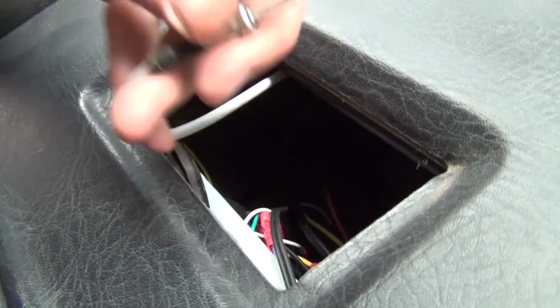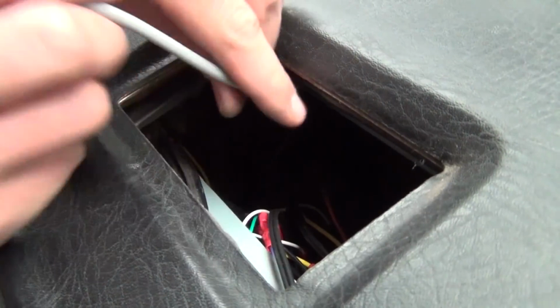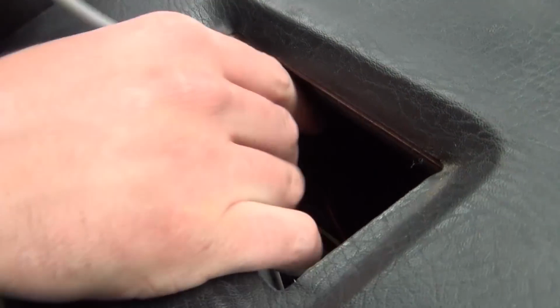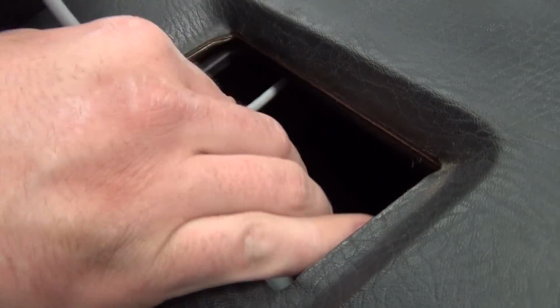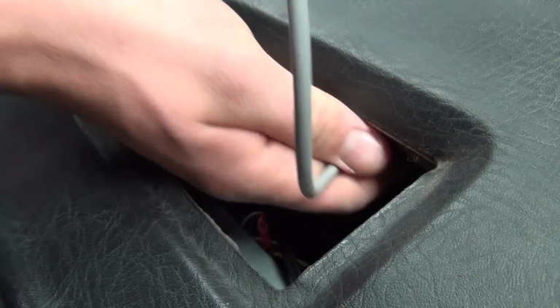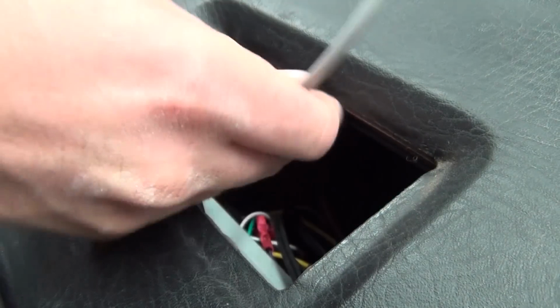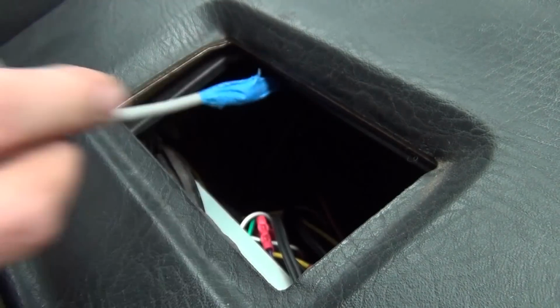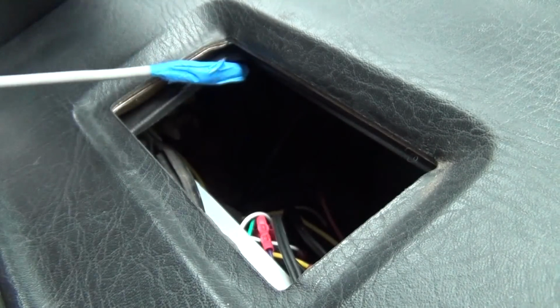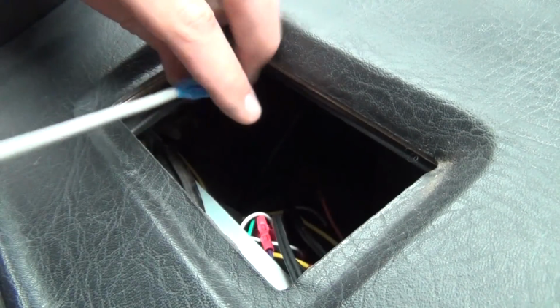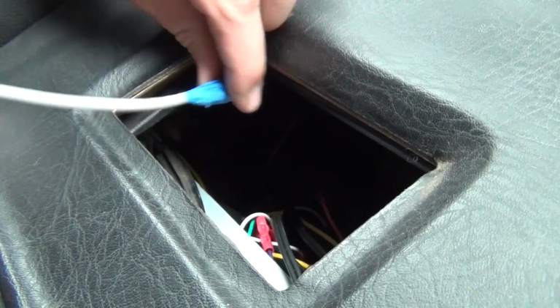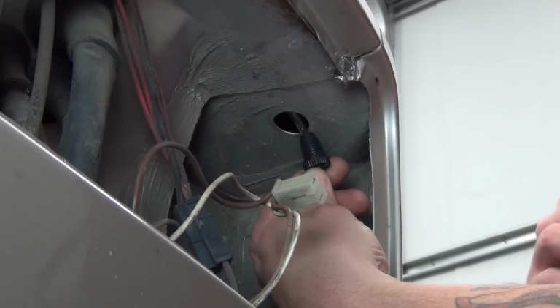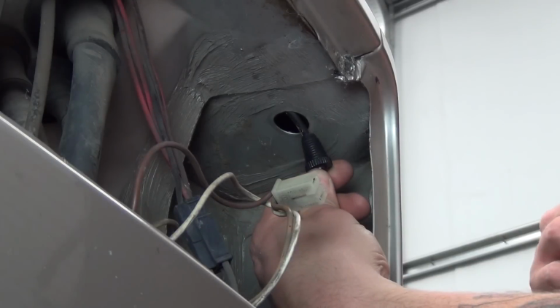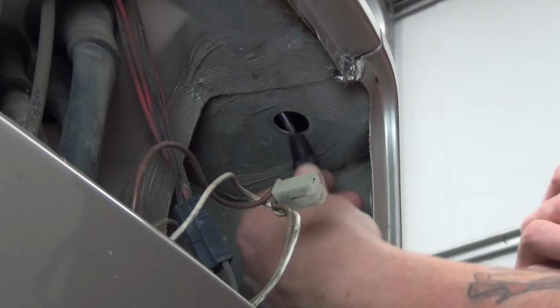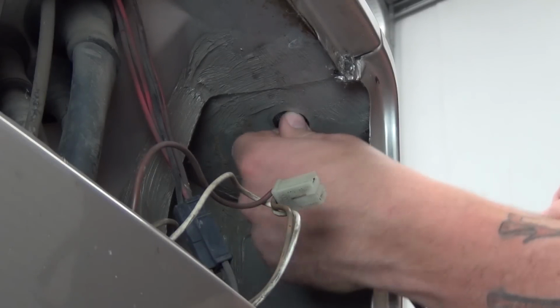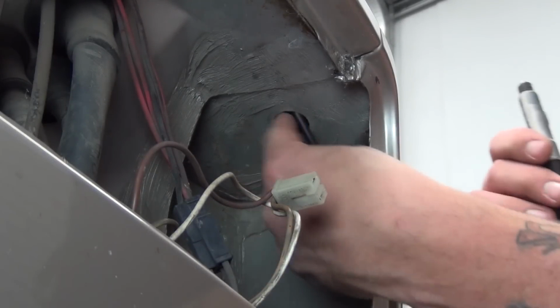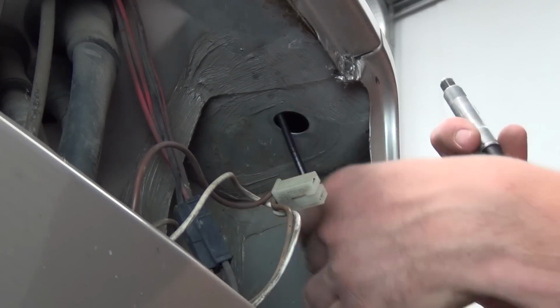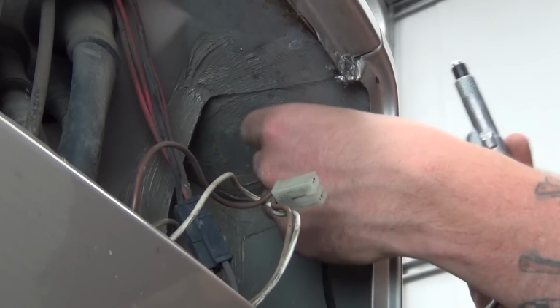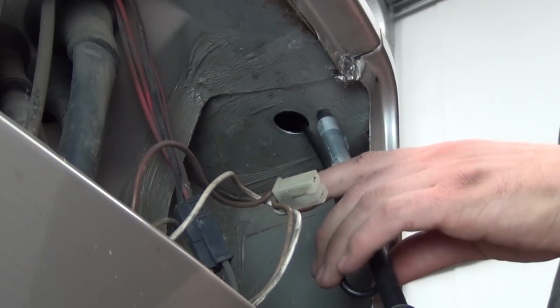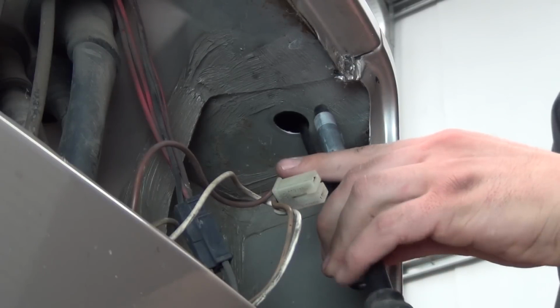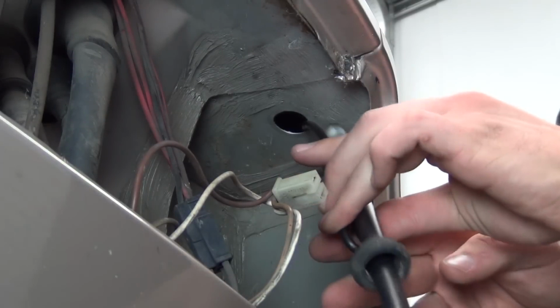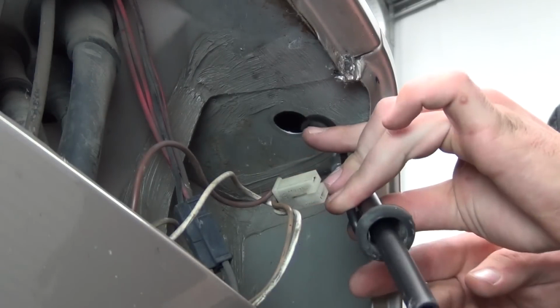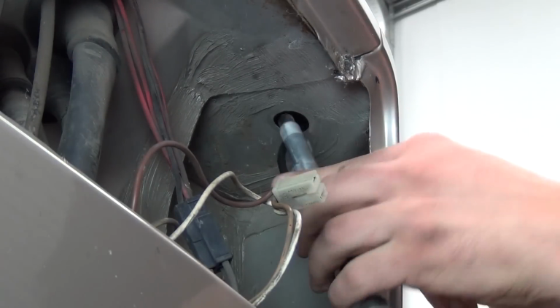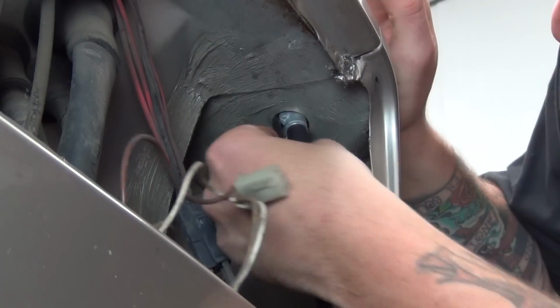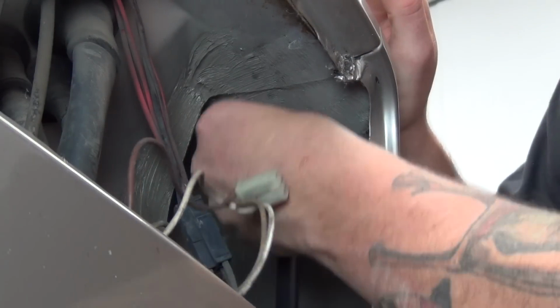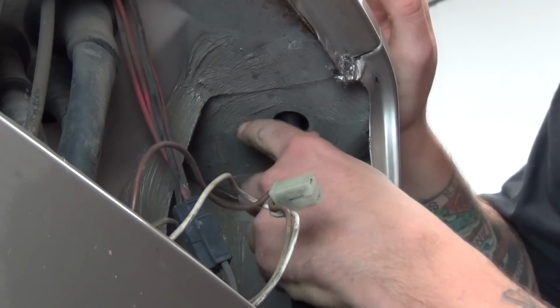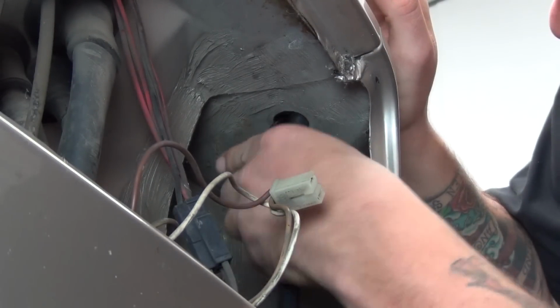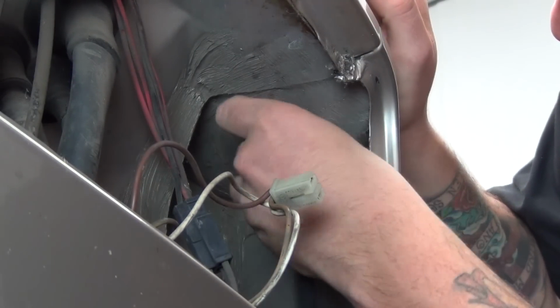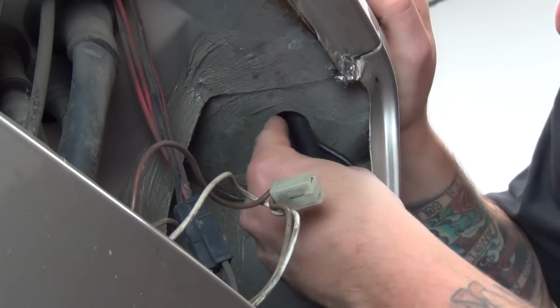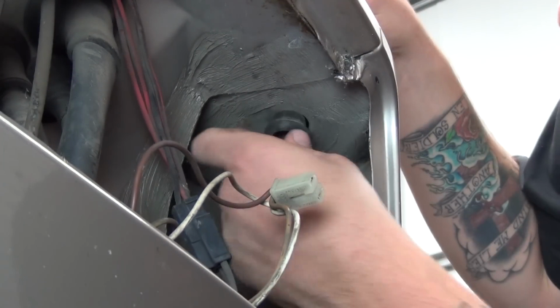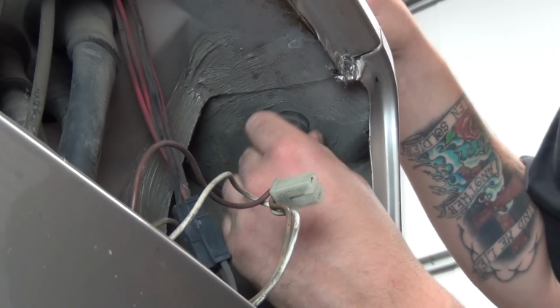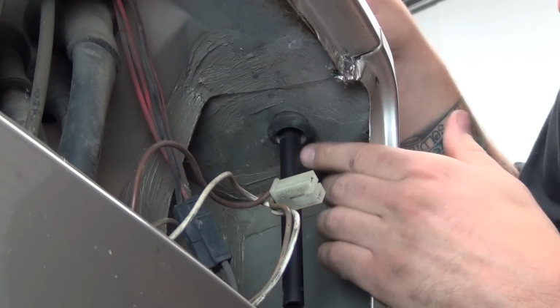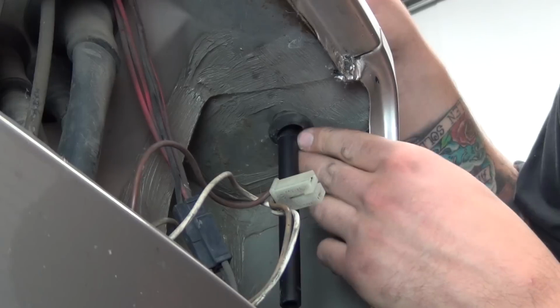Now gently pull the old wire through until you get the new end. Finish installing the antenna into the nose of the van — thread the large rubber bumper, antenna, and wire into the hole behind the headlamp, being sure to seat the grommet back in place.